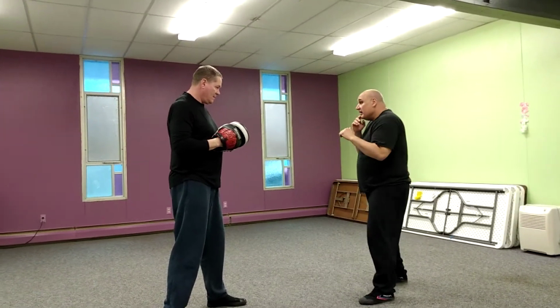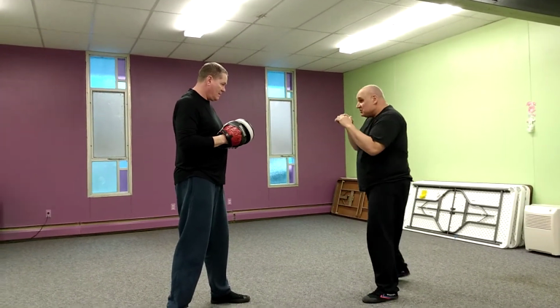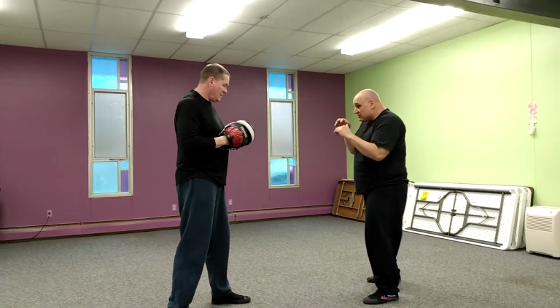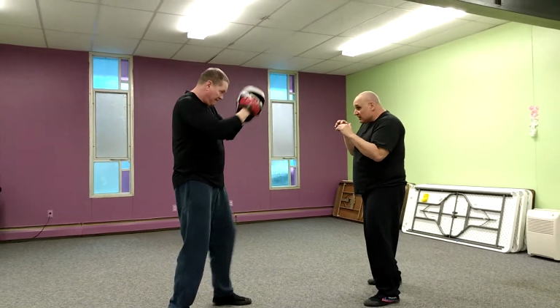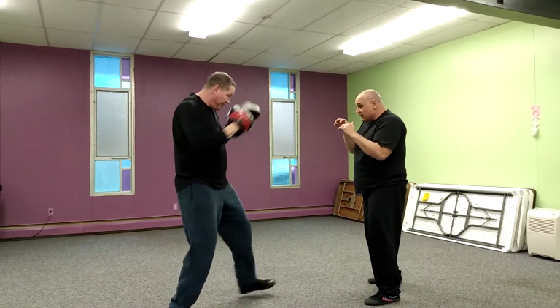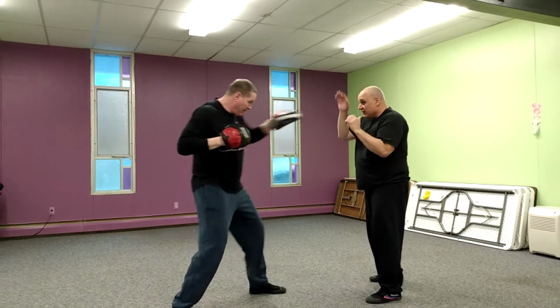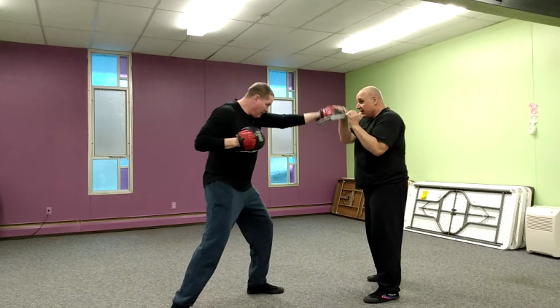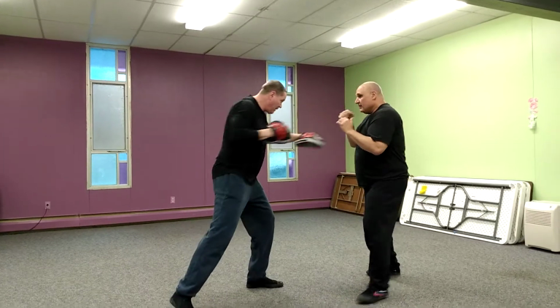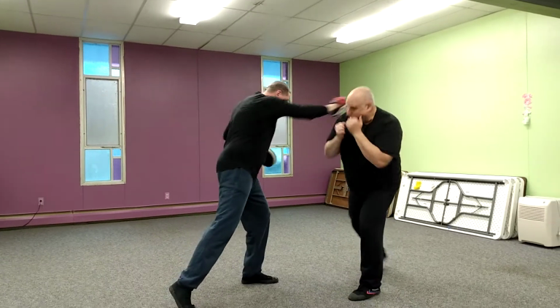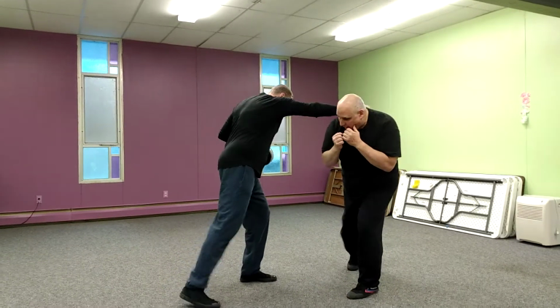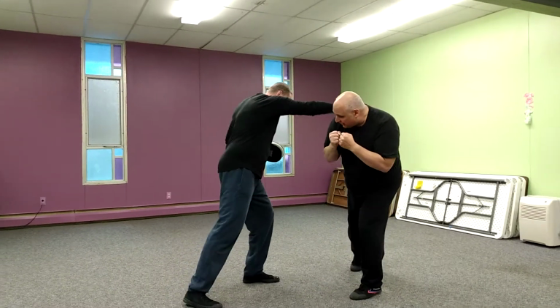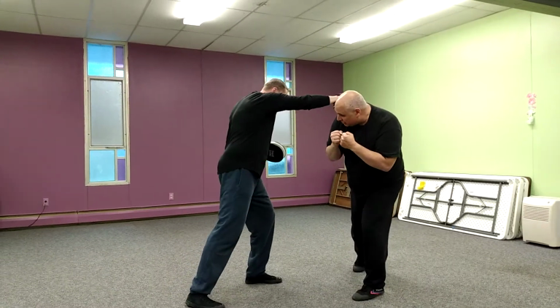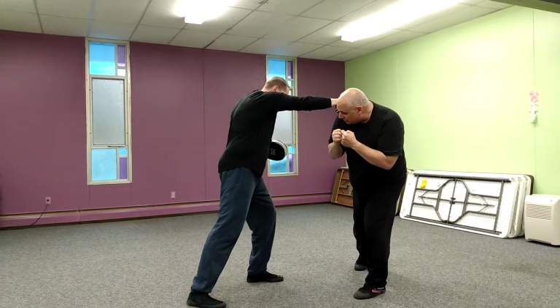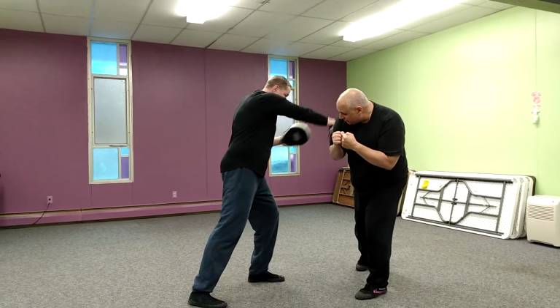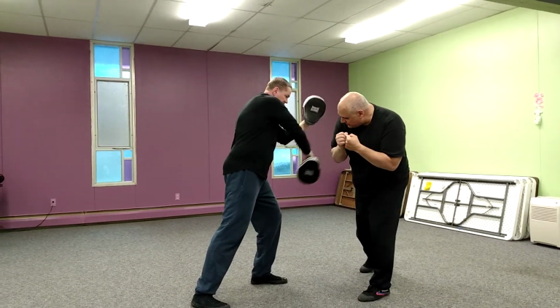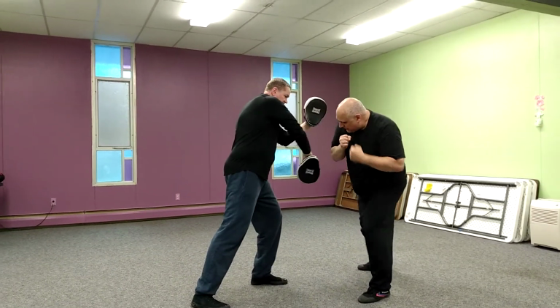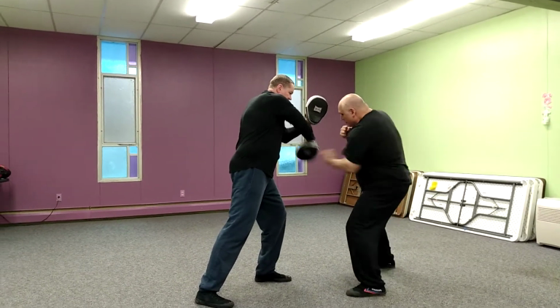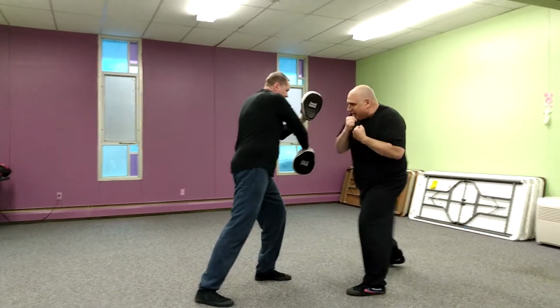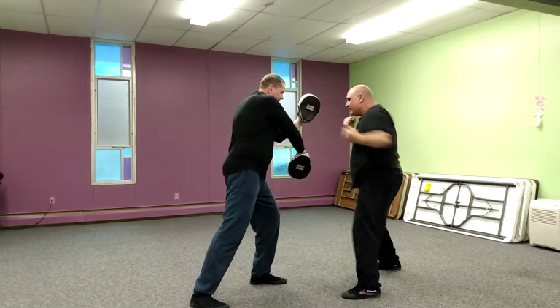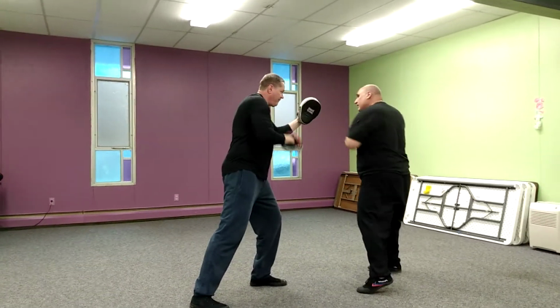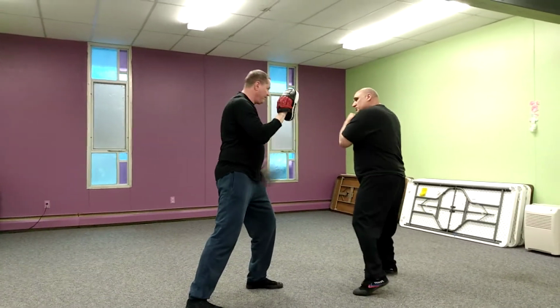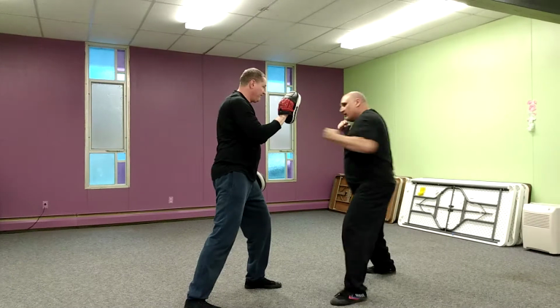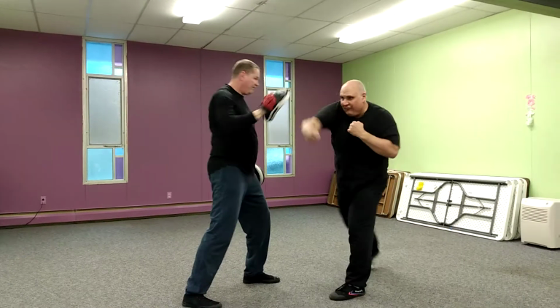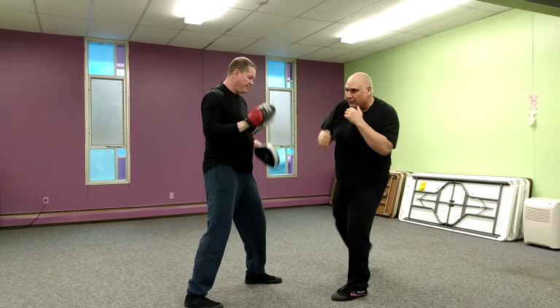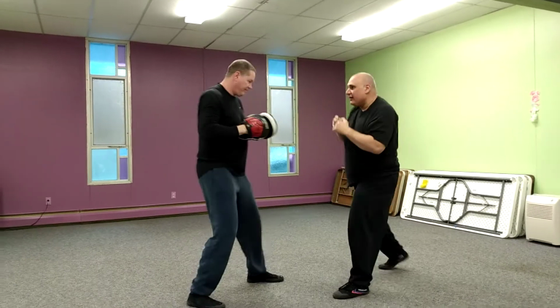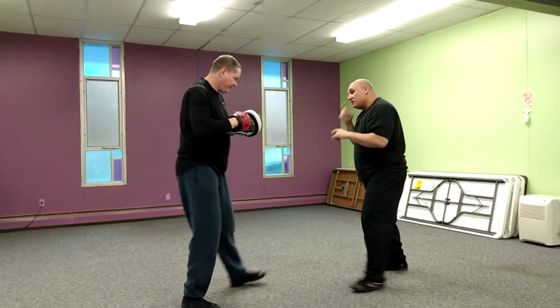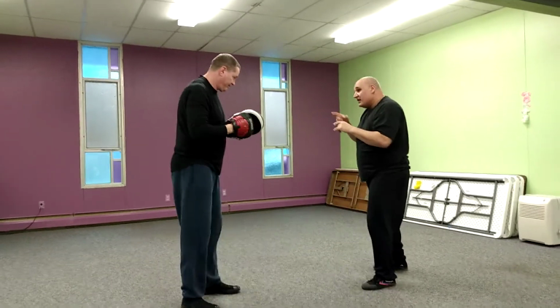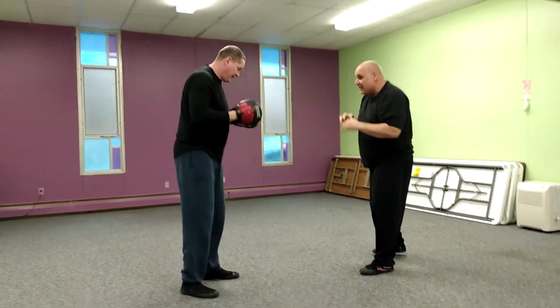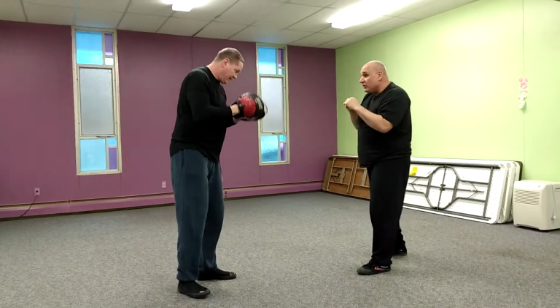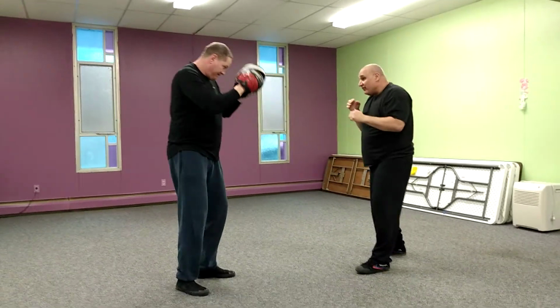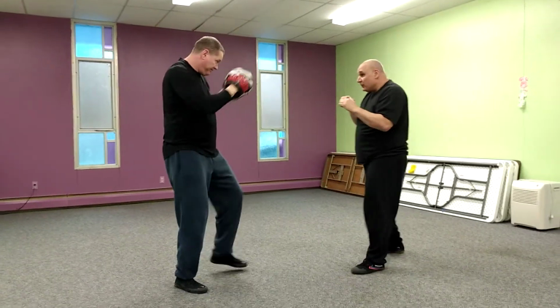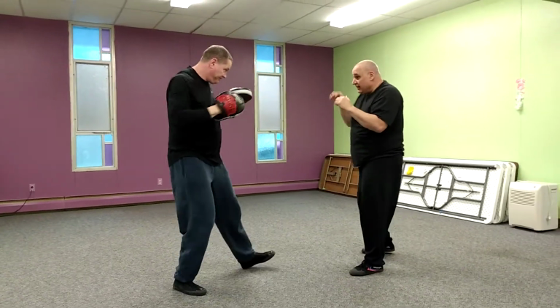He jabs and crosses at me. I'm going to catch, bop. I'm going to hook low to the ribs, then high to the head. First one I'm going to follow up with that cross. Second one I'm going to follow up with a knee.